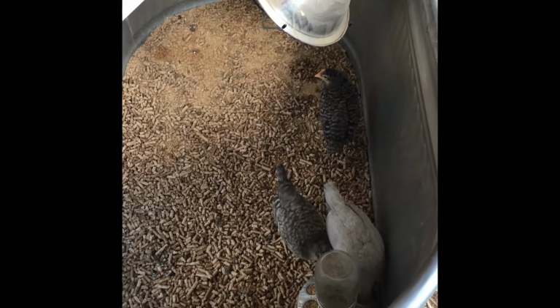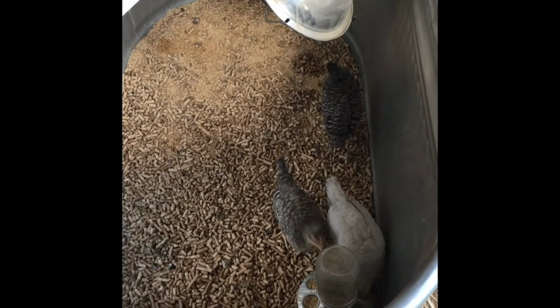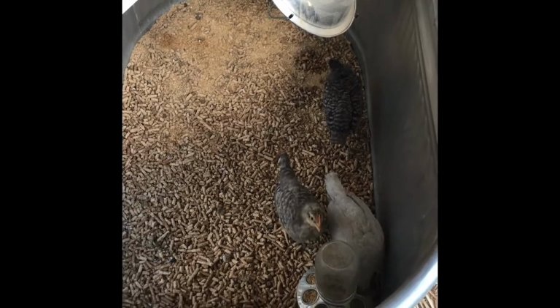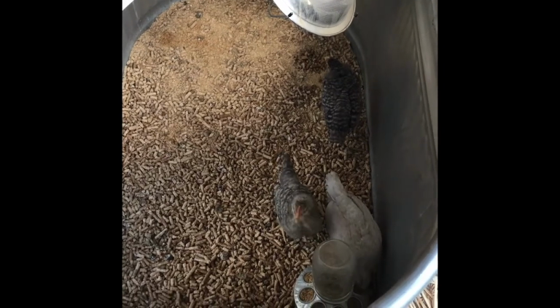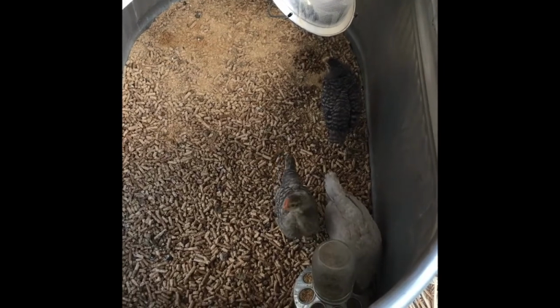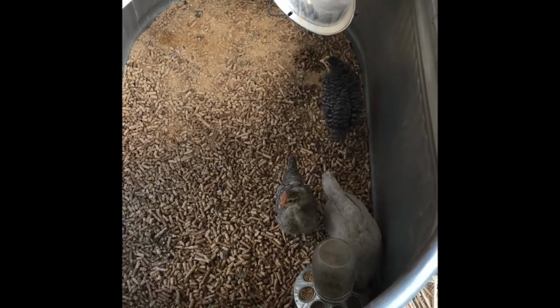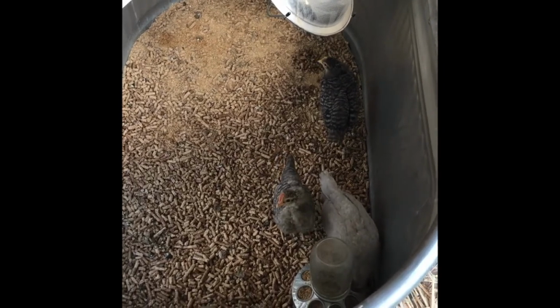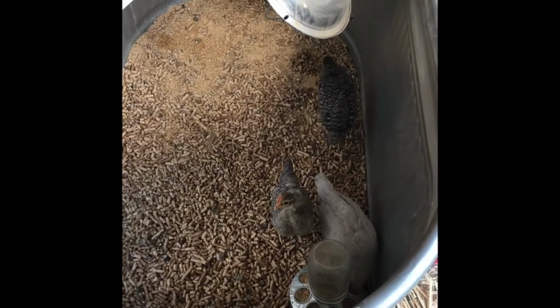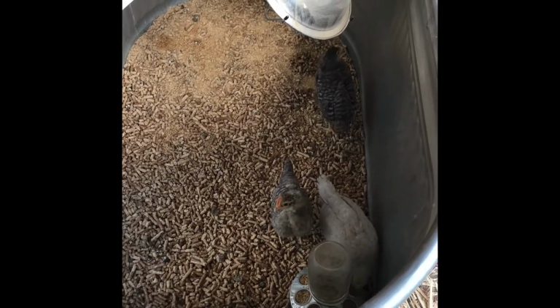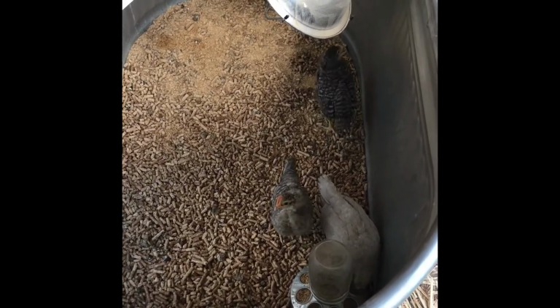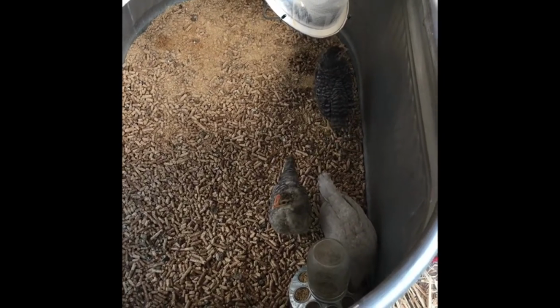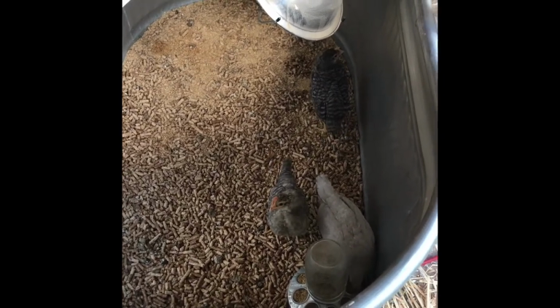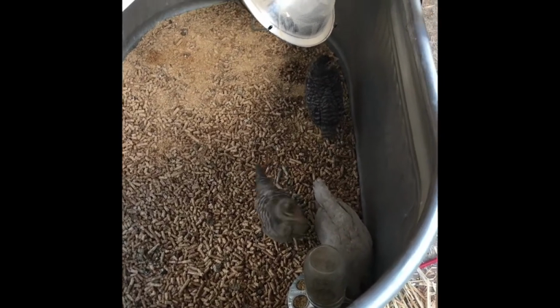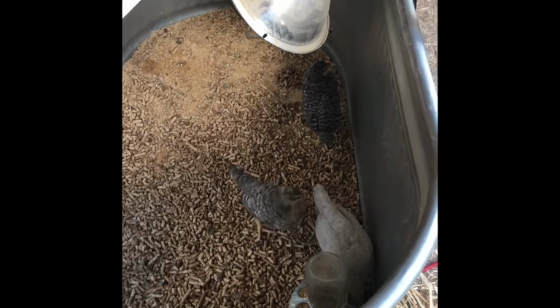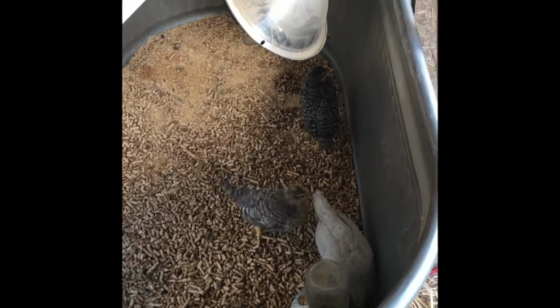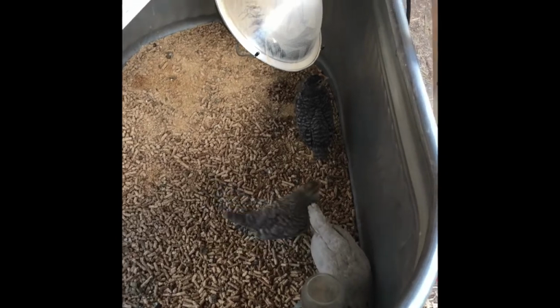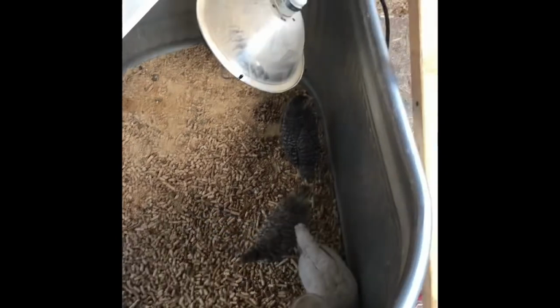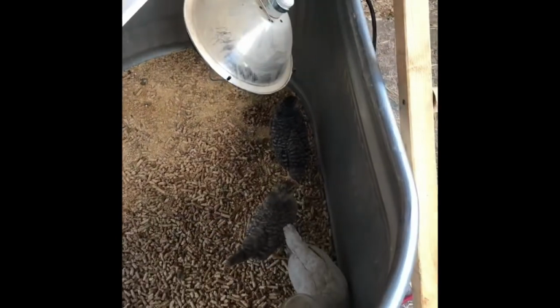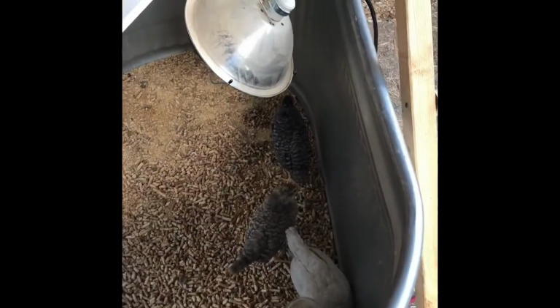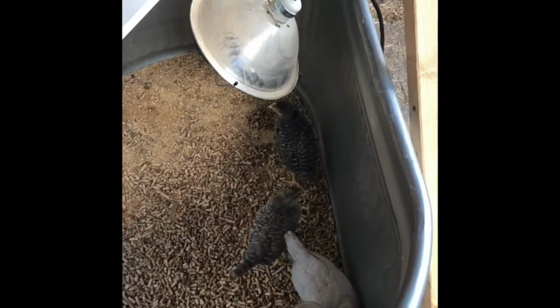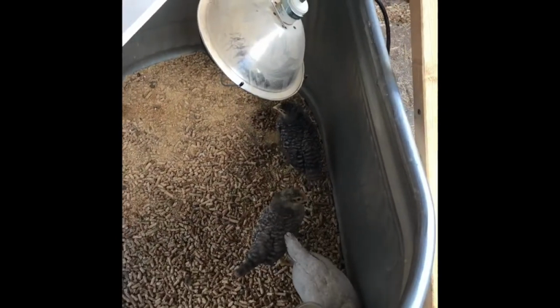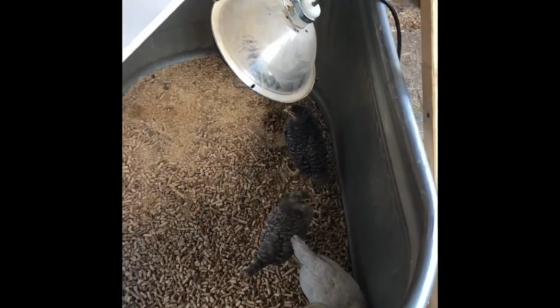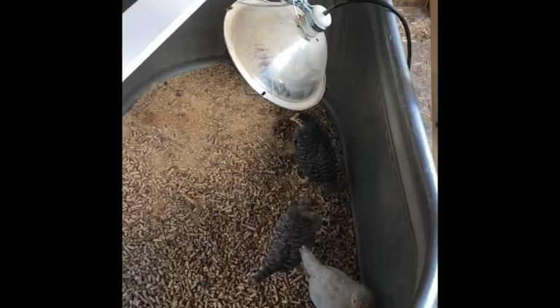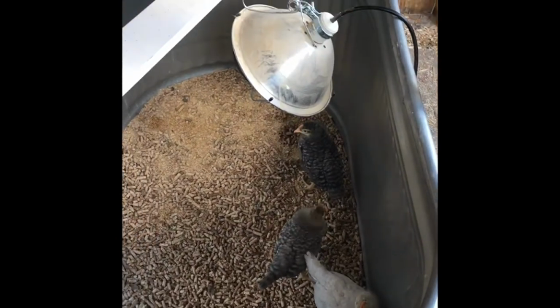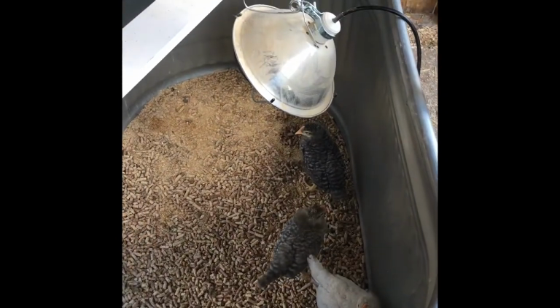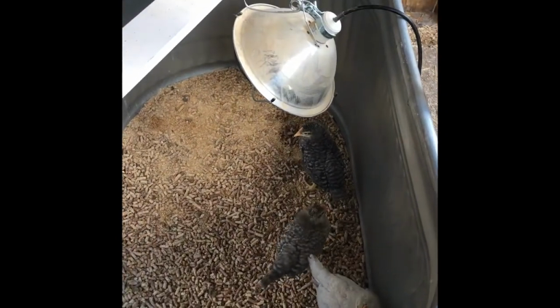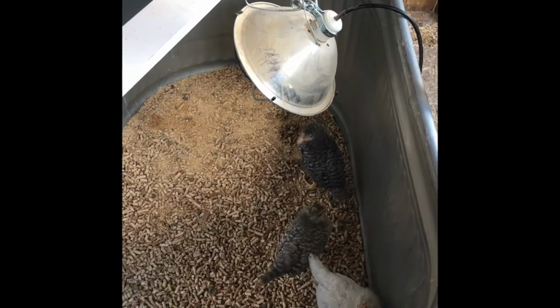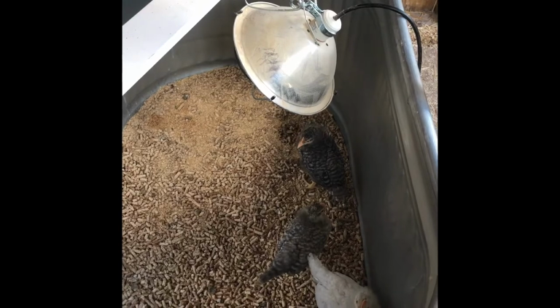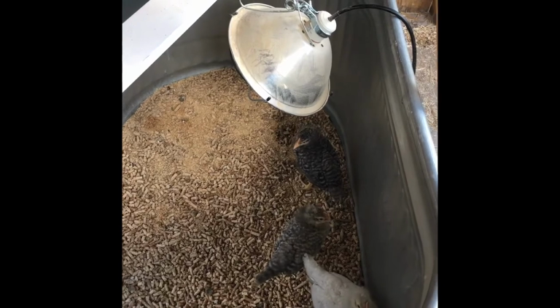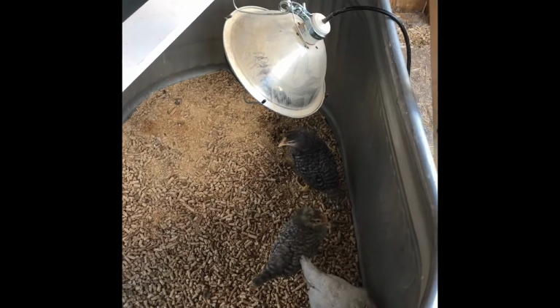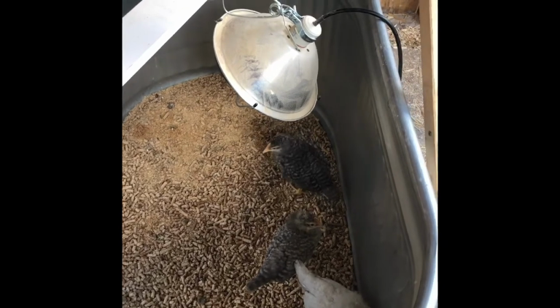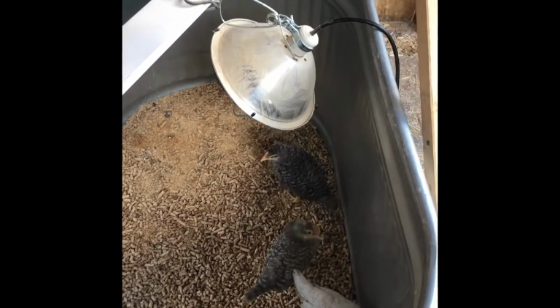These little guys are almost done in here. They are all roosters and part of the breeding program that I was working on. I don't think I will keep all three of them though — I'll probably only keep two.